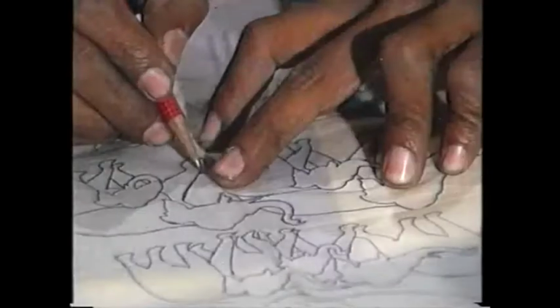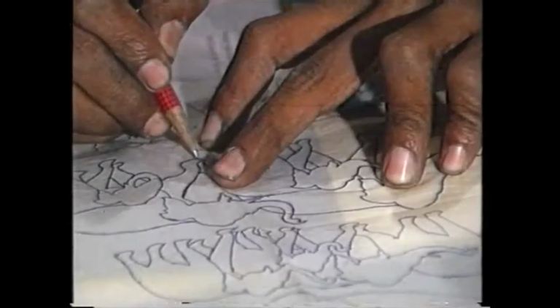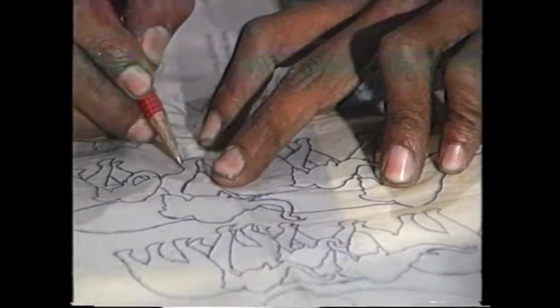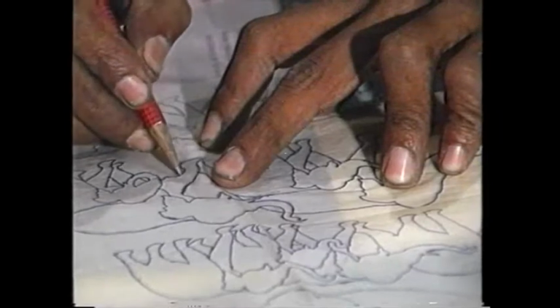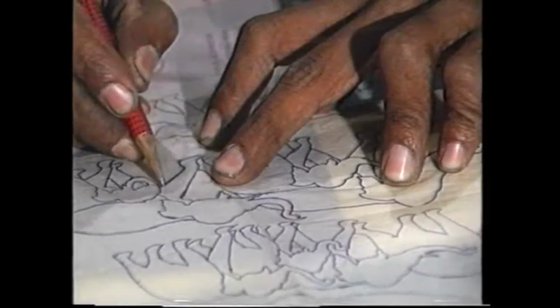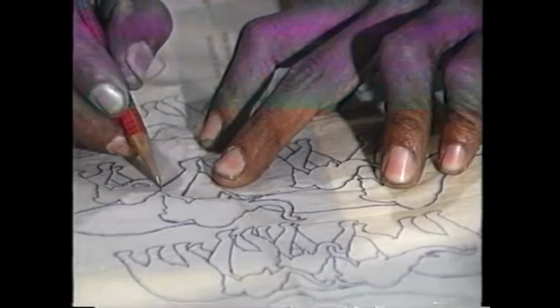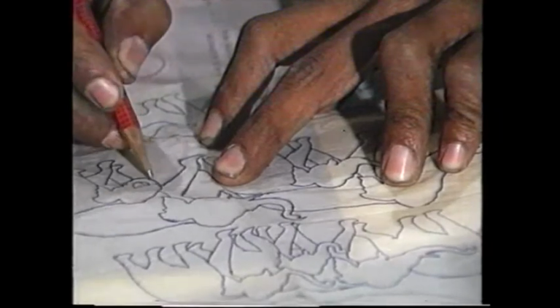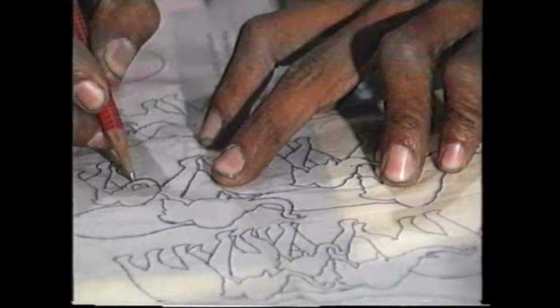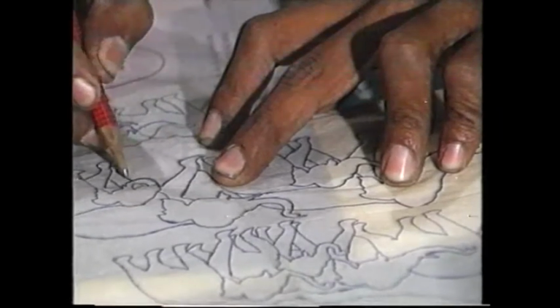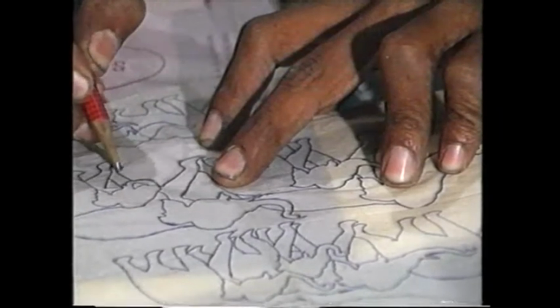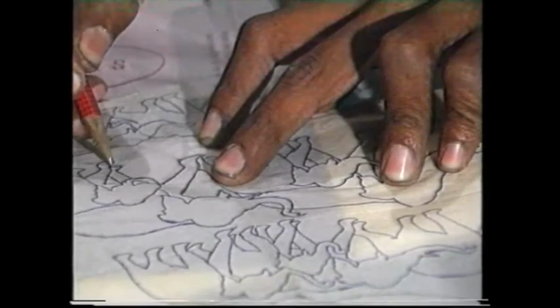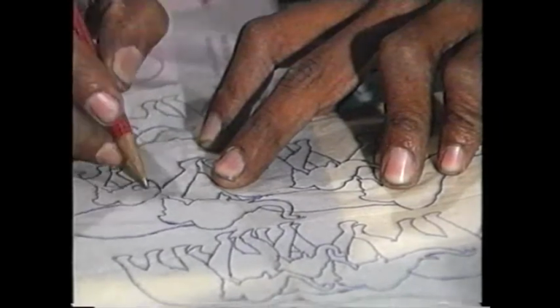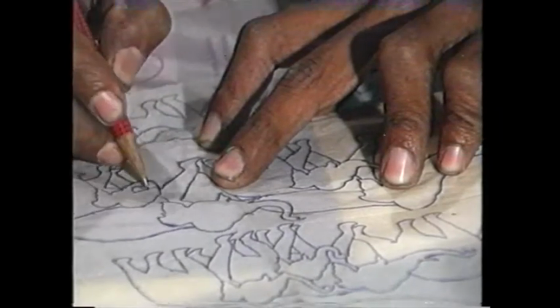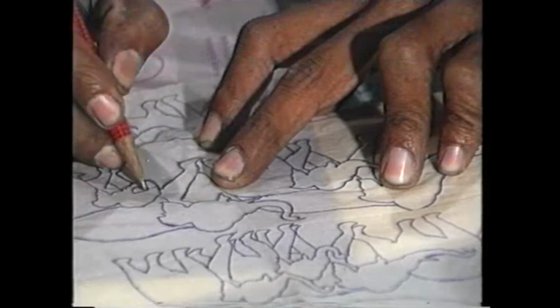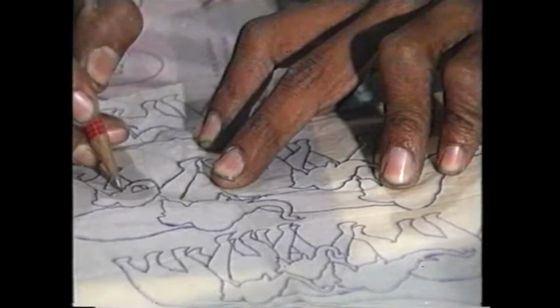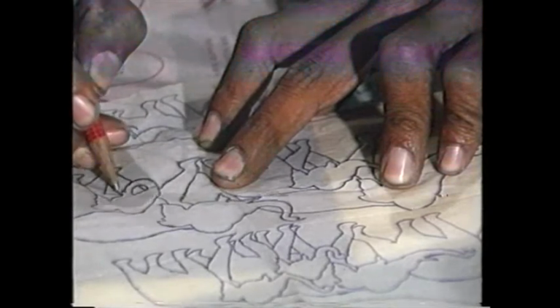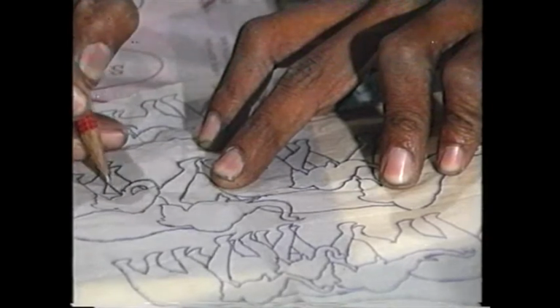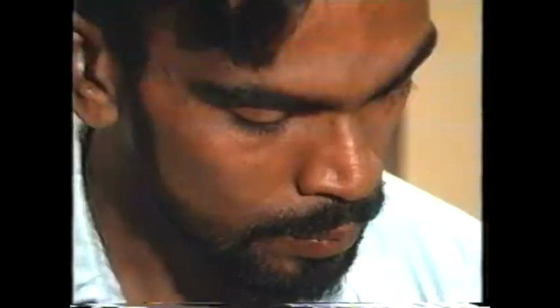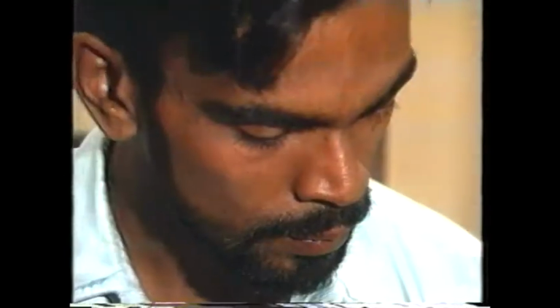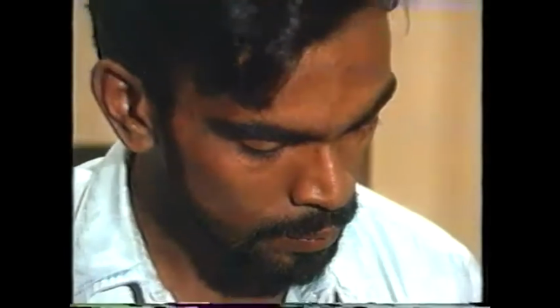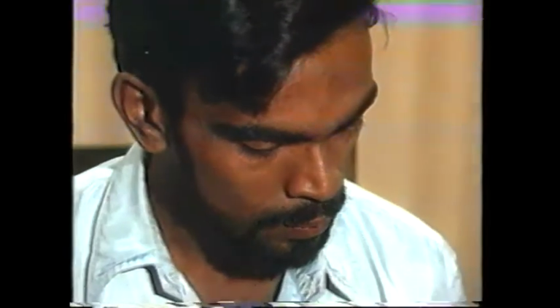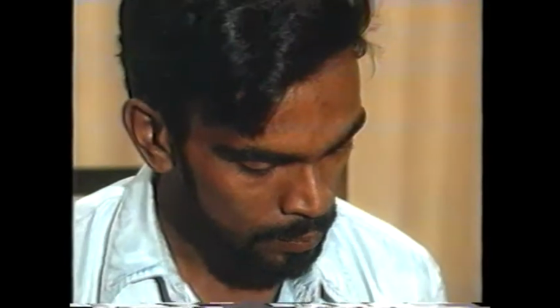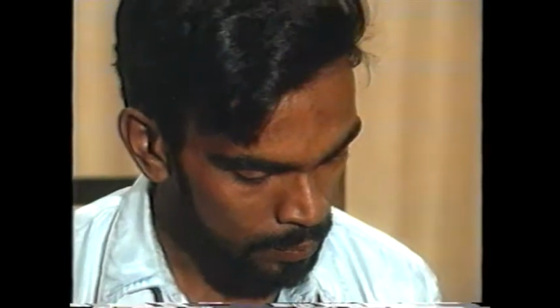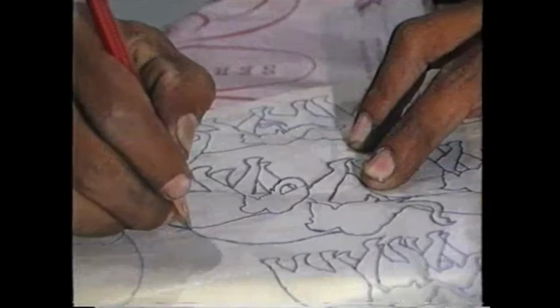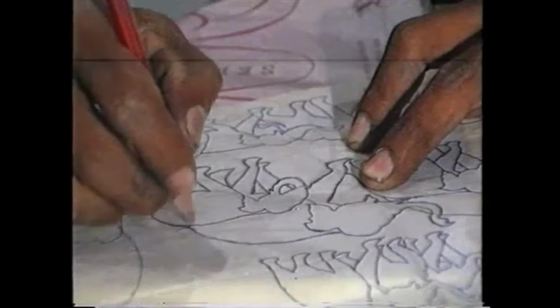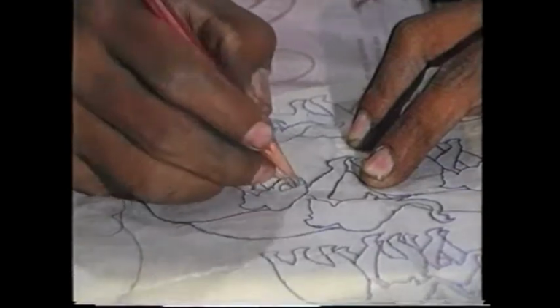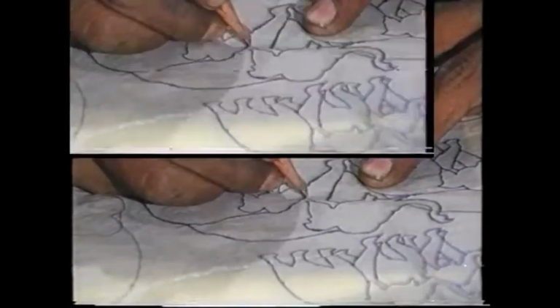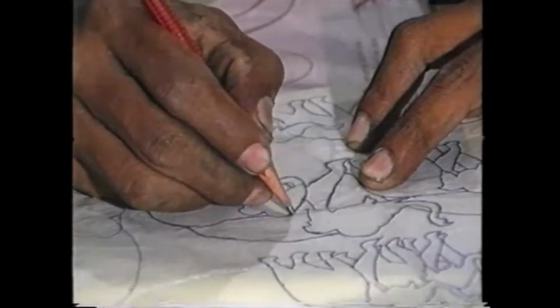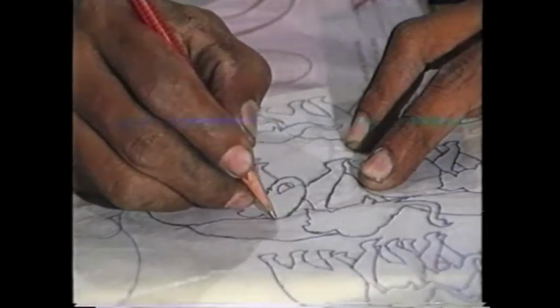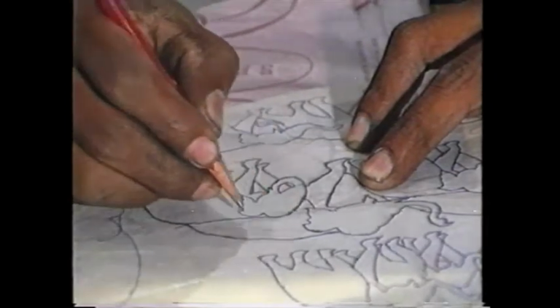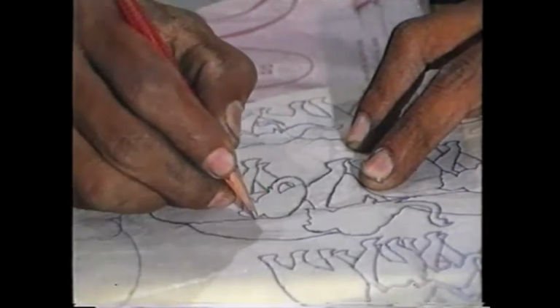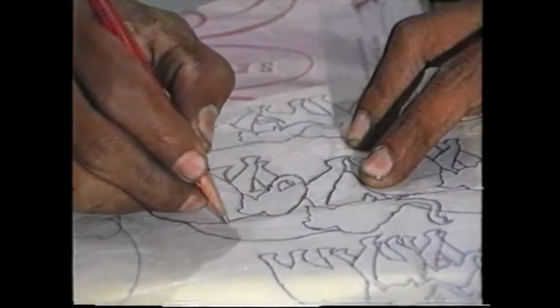Take any design of your choice — like an elephant — and with a pointed pencil, copy it onto your piece of white wood from the transparent paper.